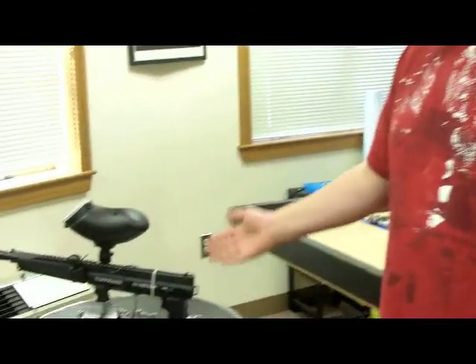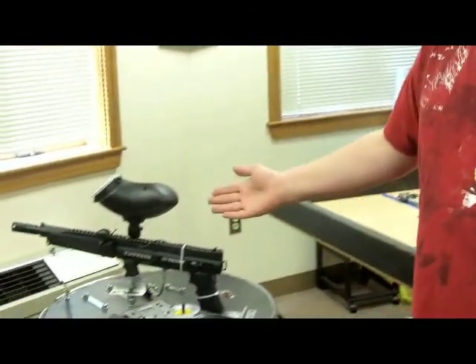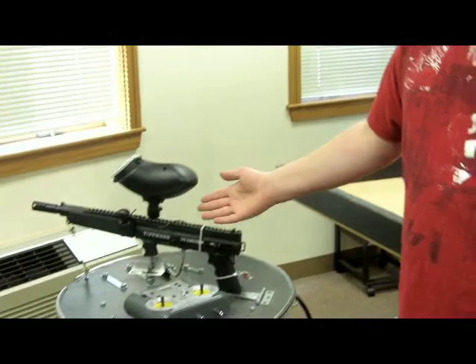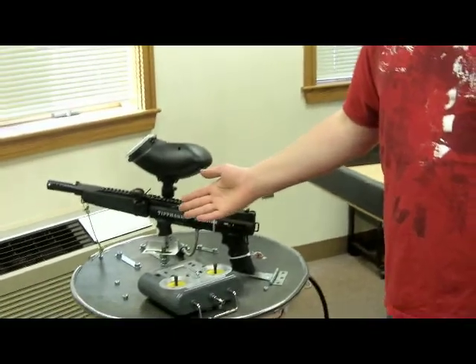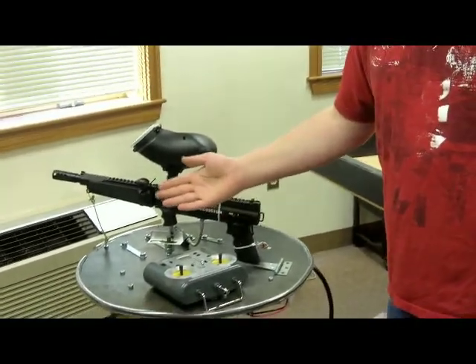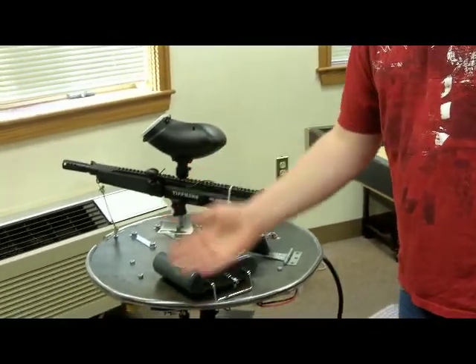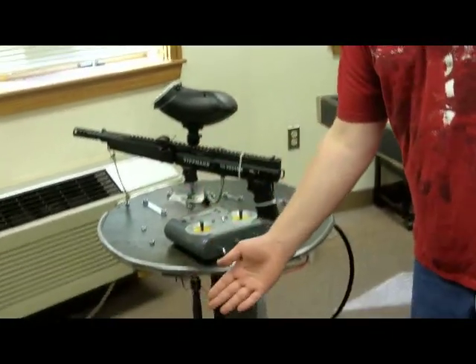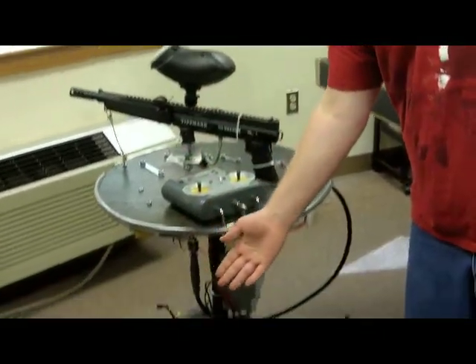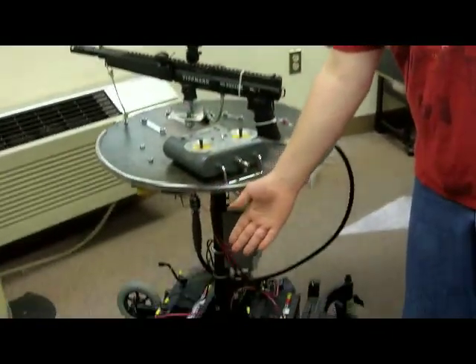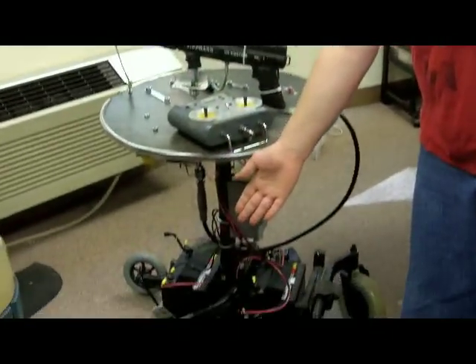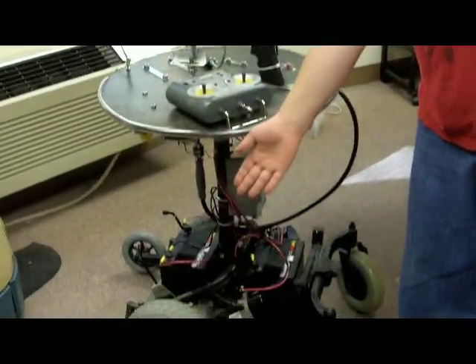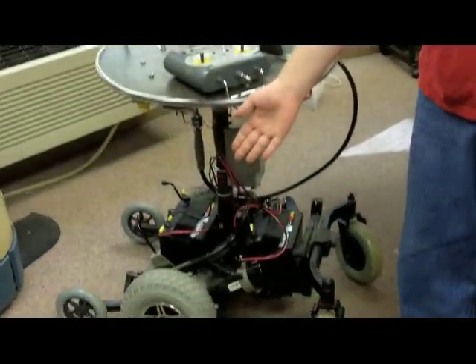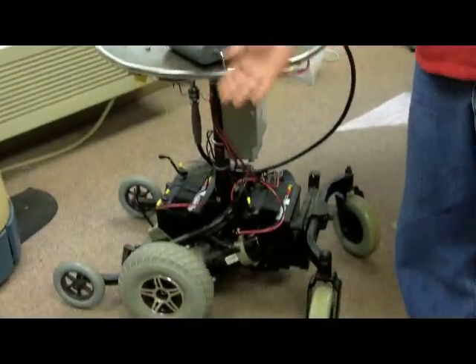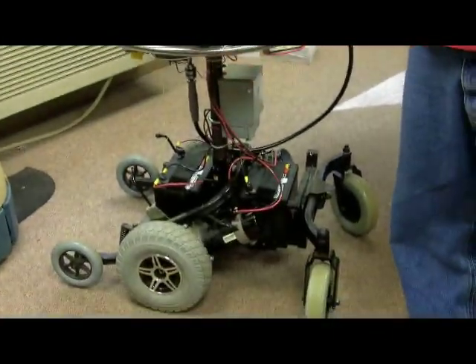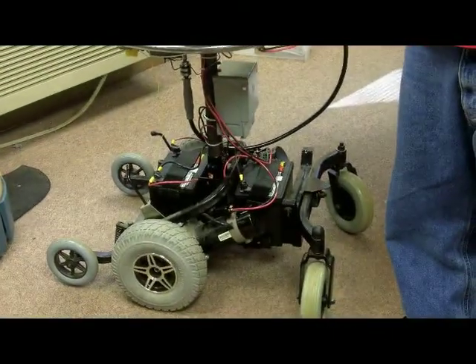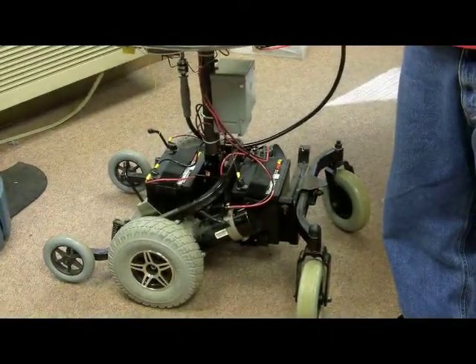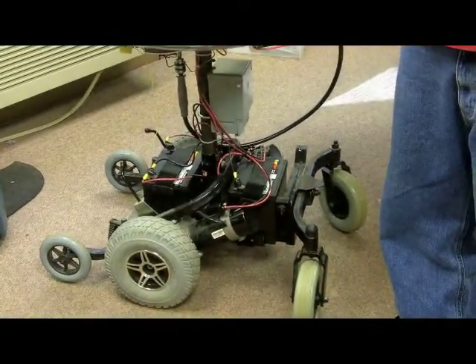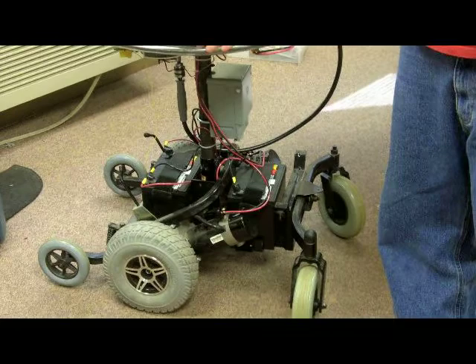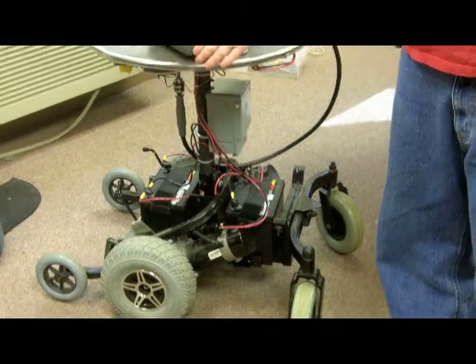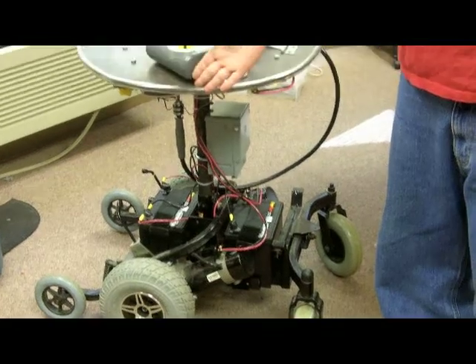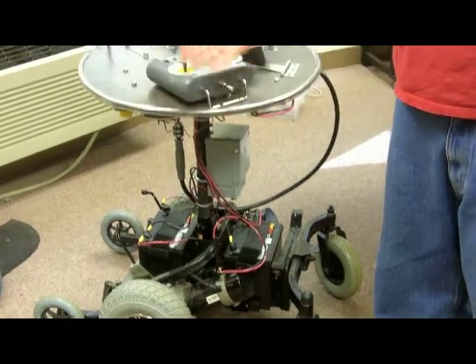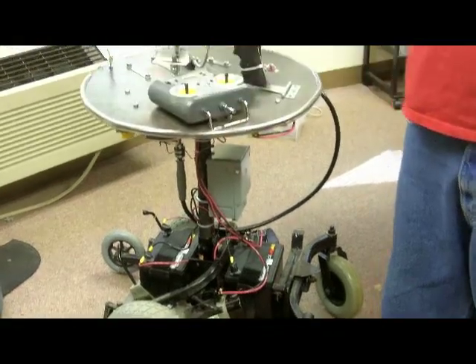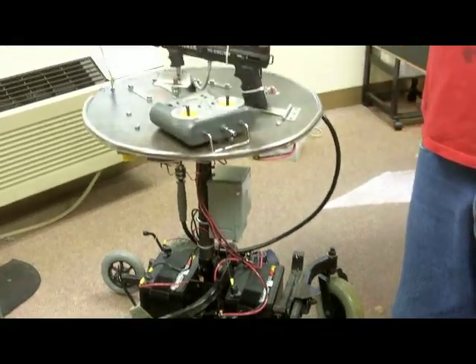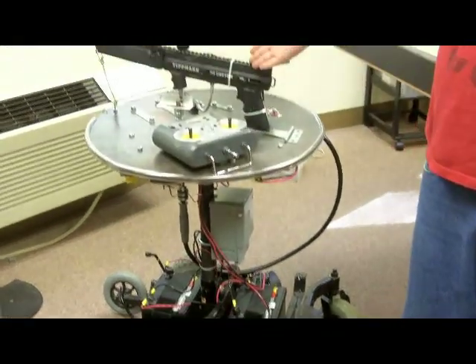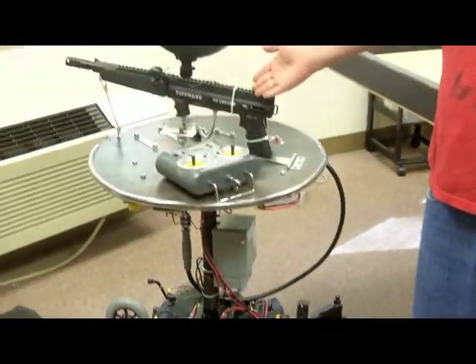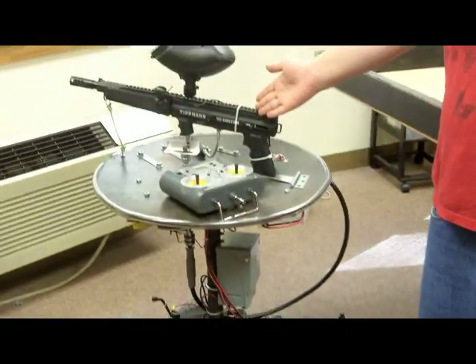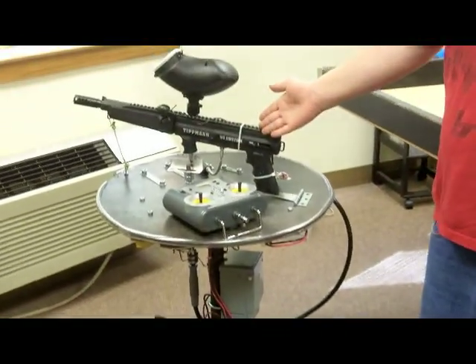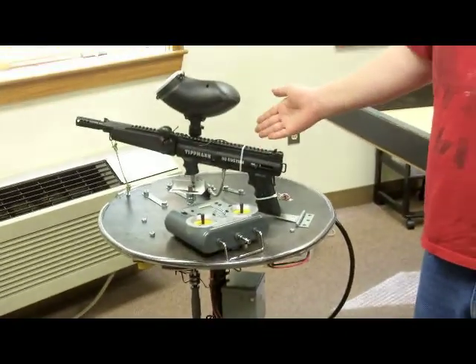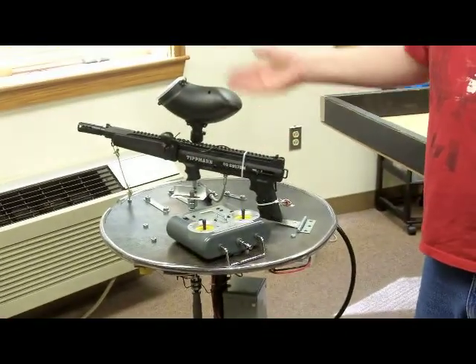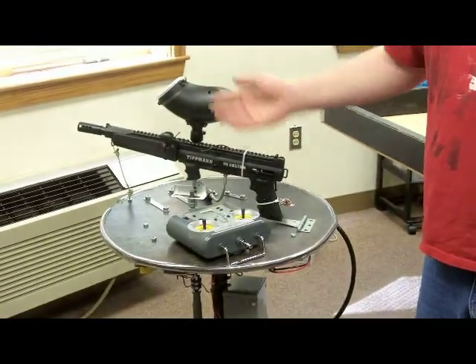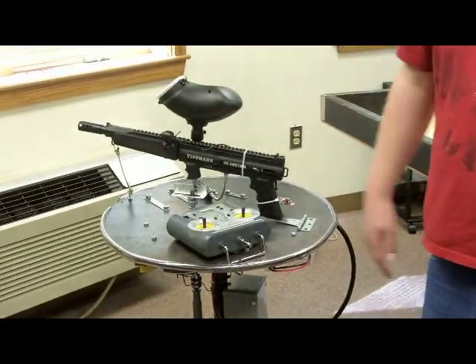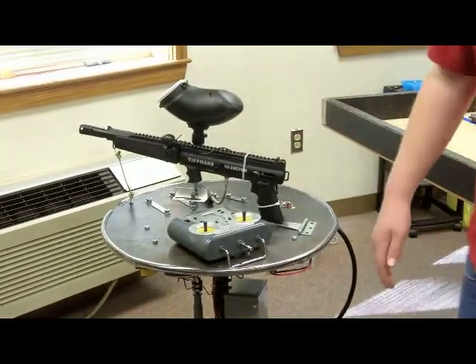We based this robot off of an old electric wheelchair, and we have a custom-made metal frame, and we mounted a paintball gun on top. Now let's take a closer look.